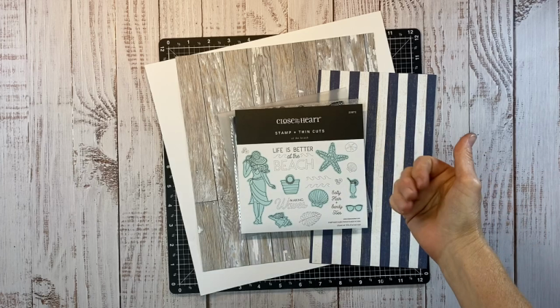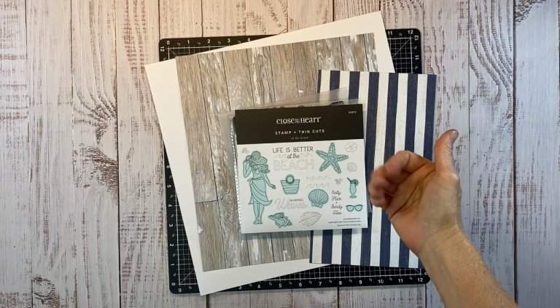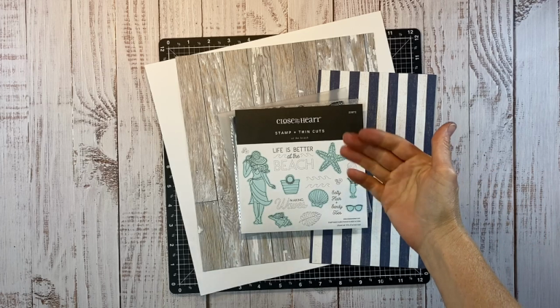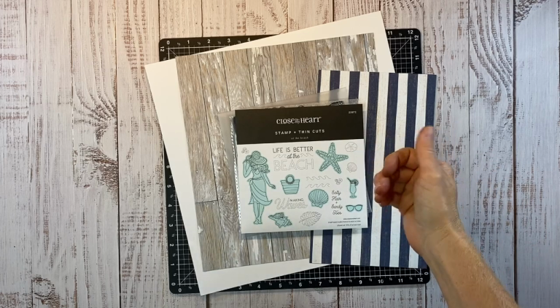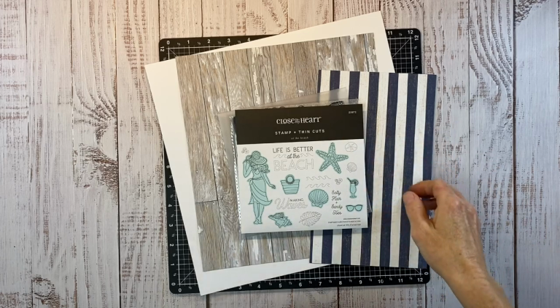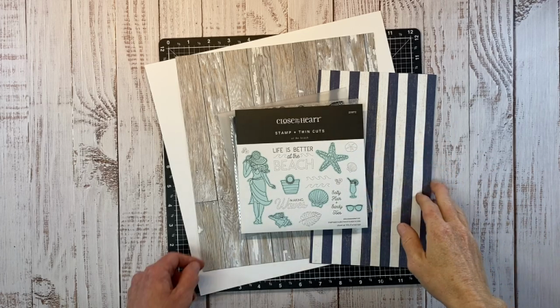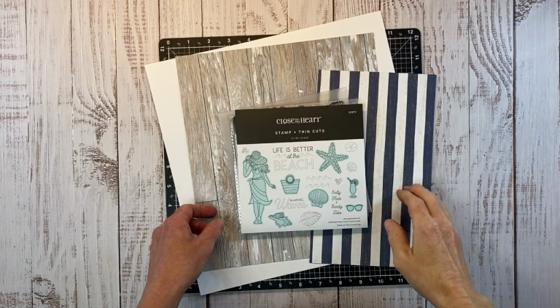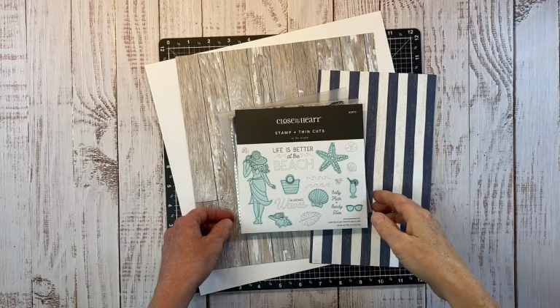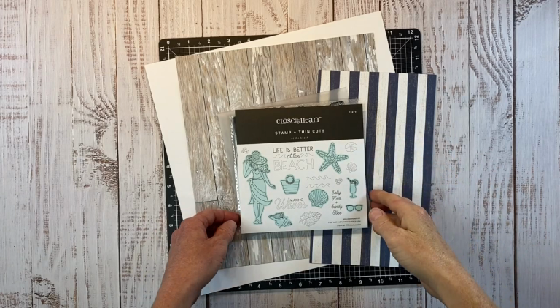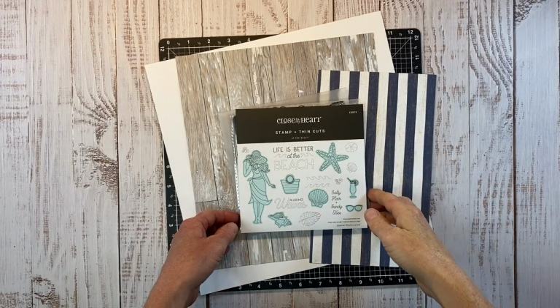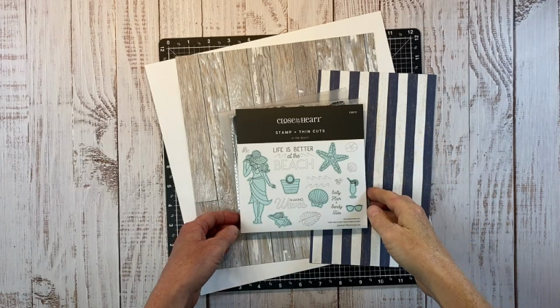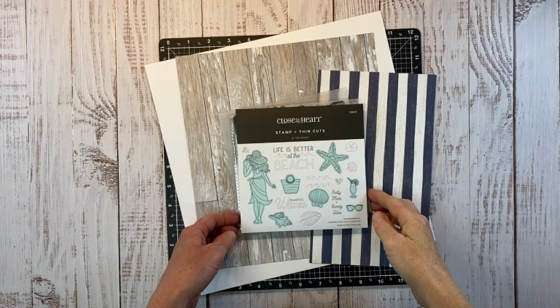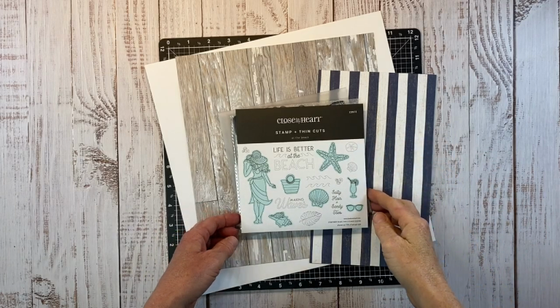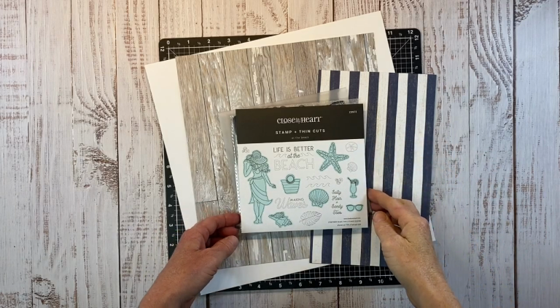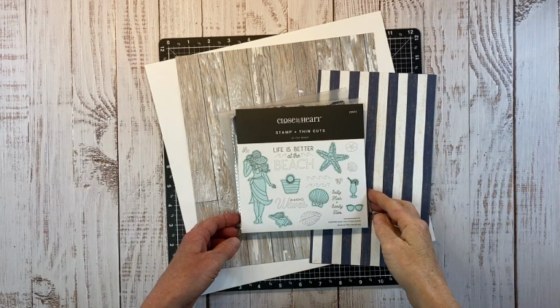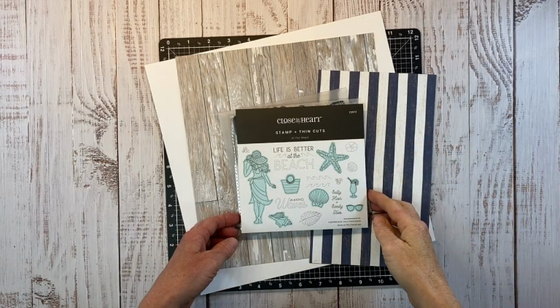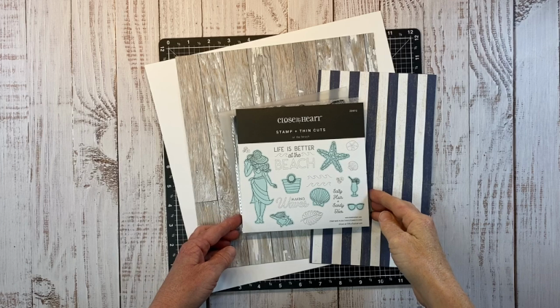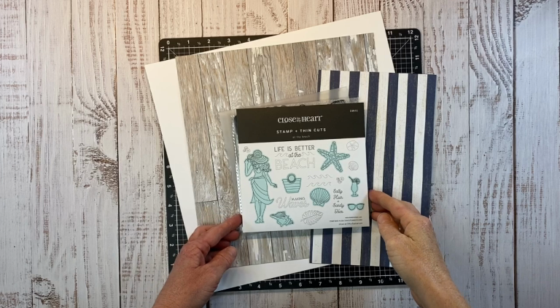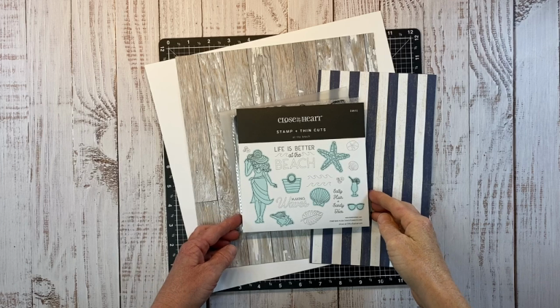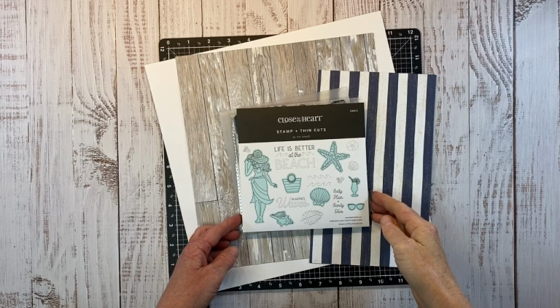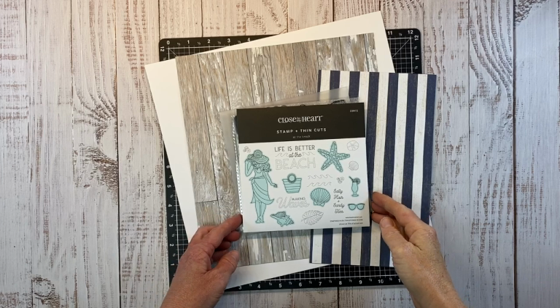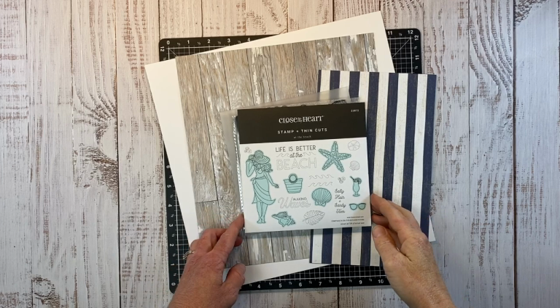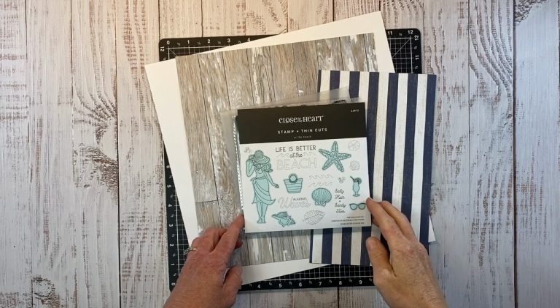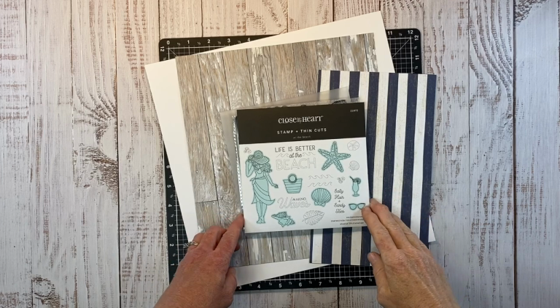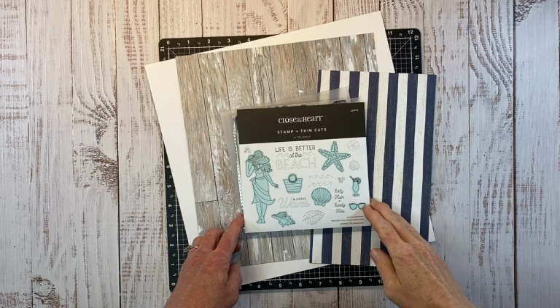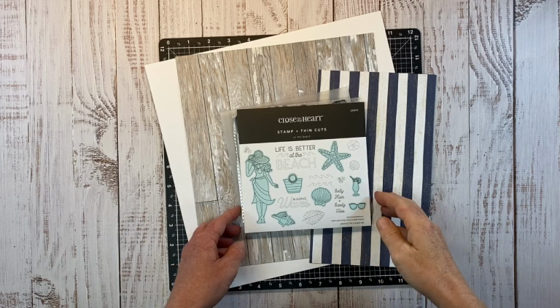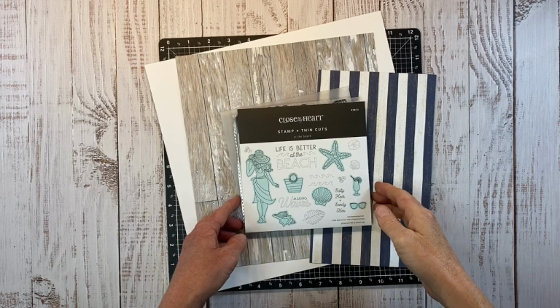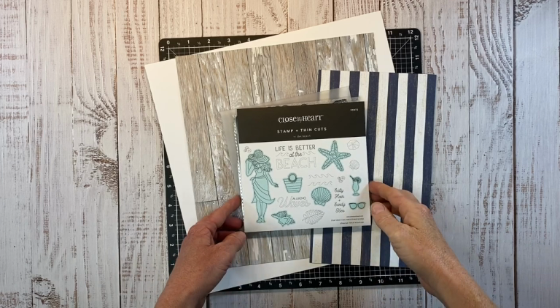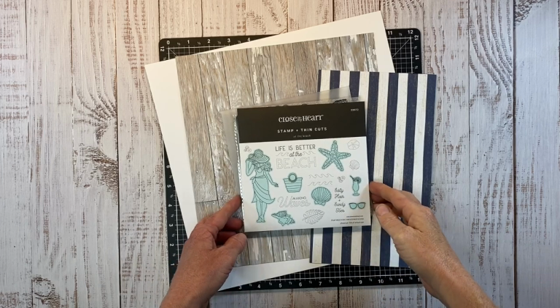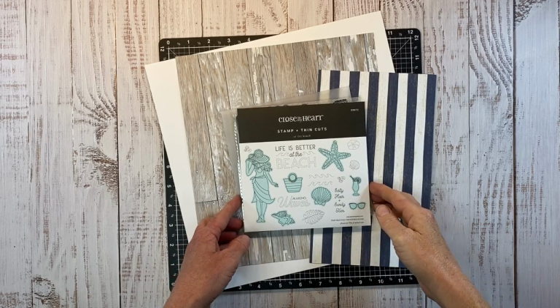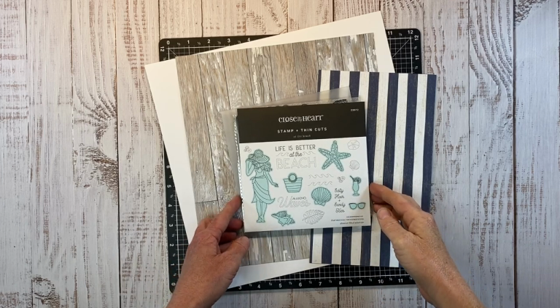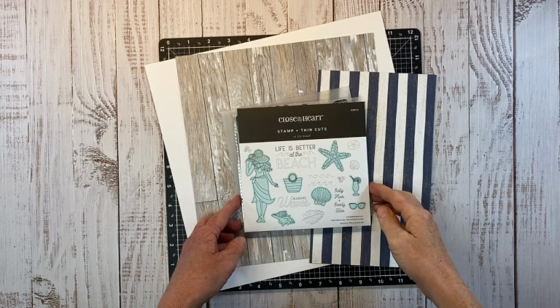Hey there, guys. Welcome back to my channel, Crafty Concepts with Erin. If you love paper crafting, all things scrapbooking and card making, then you are in the right place.